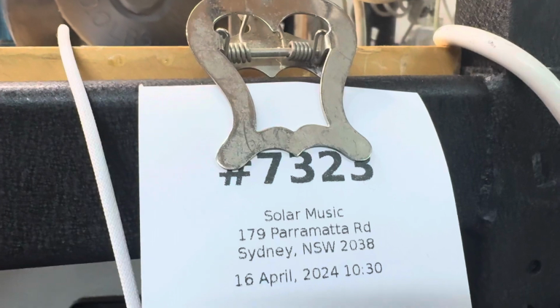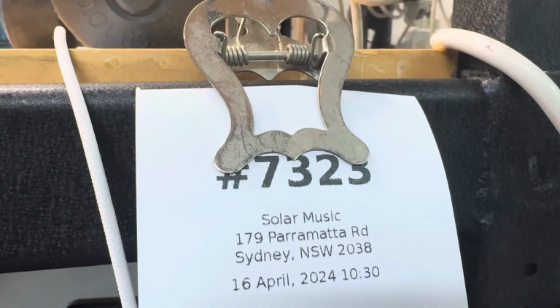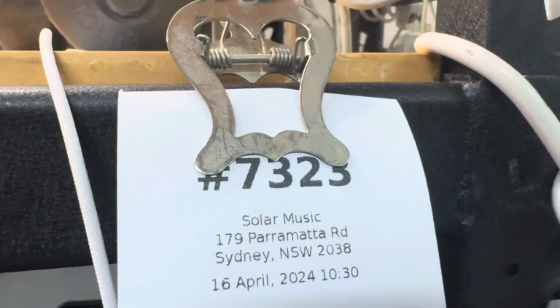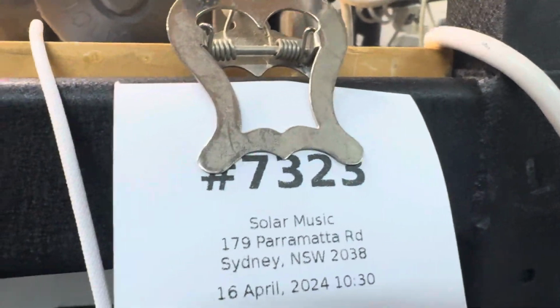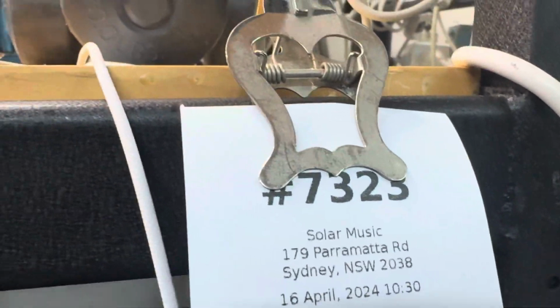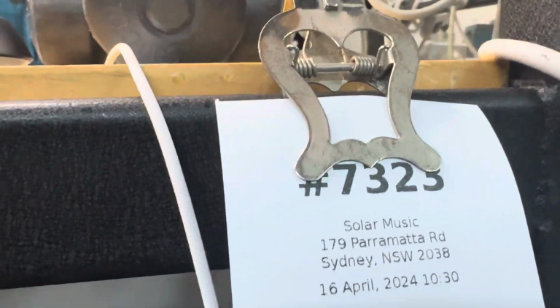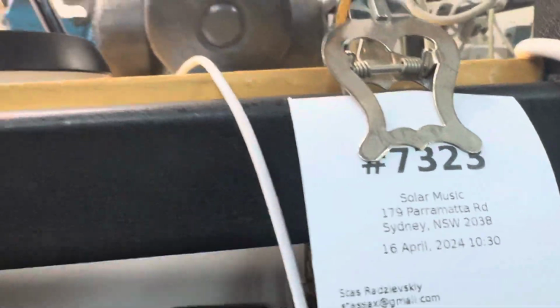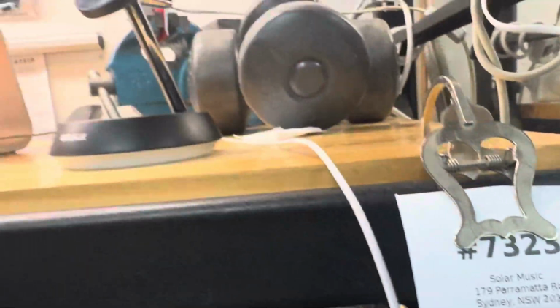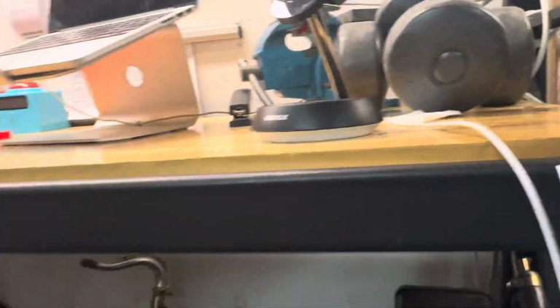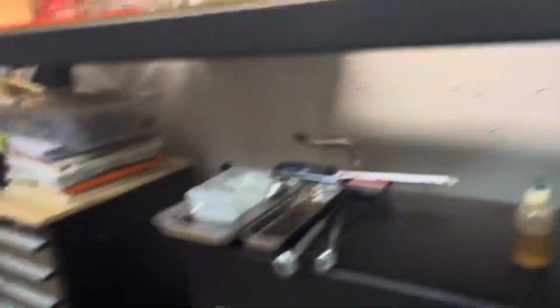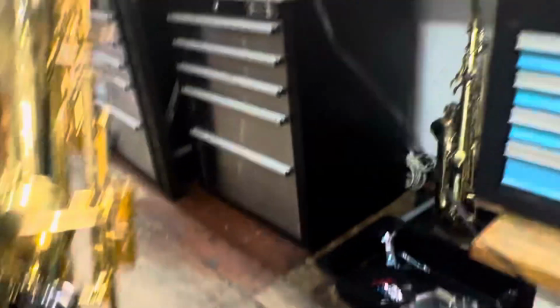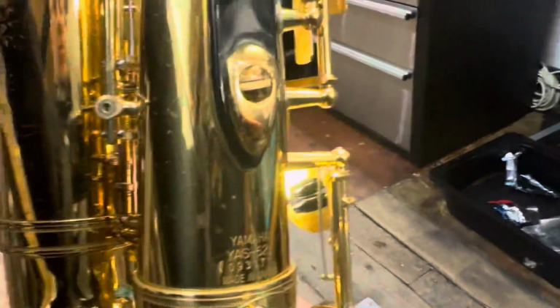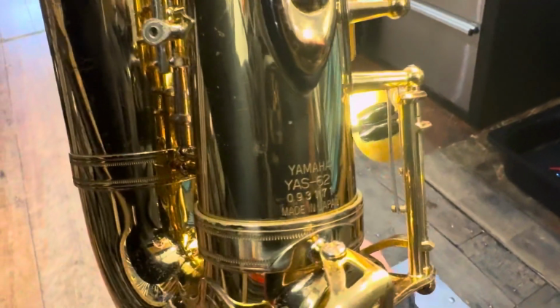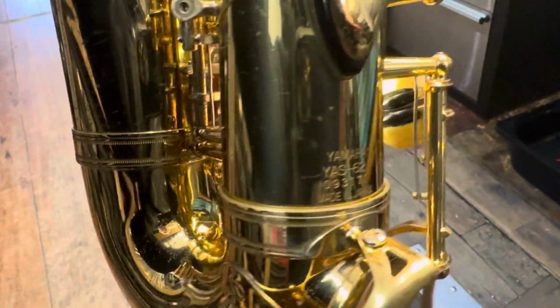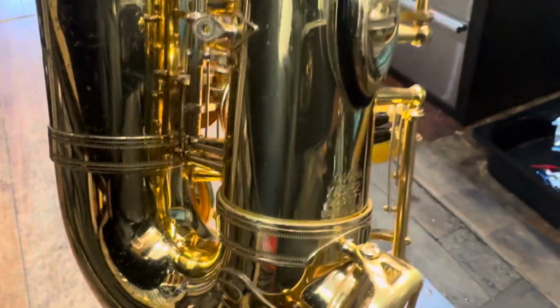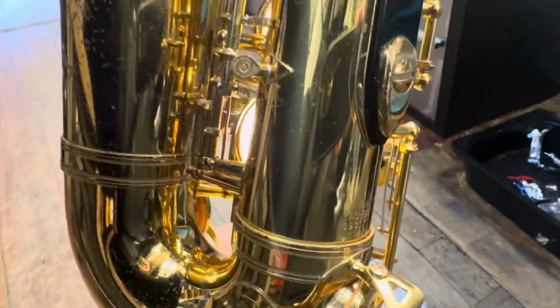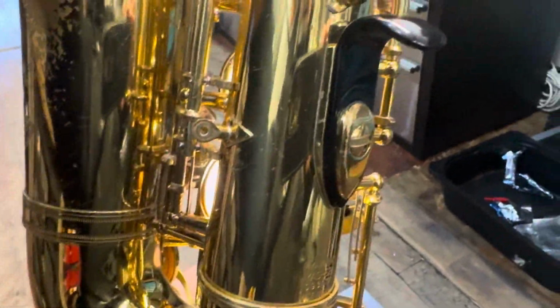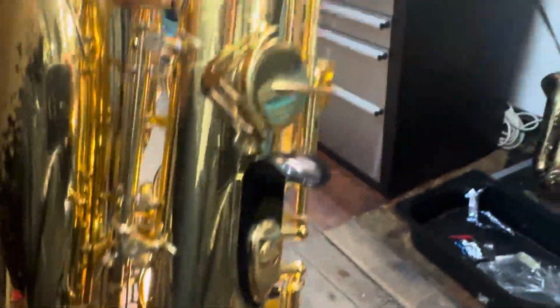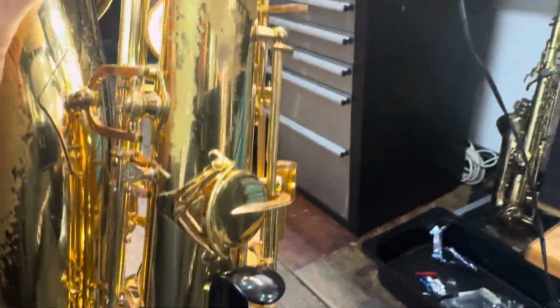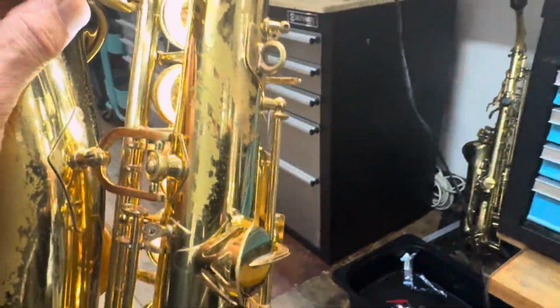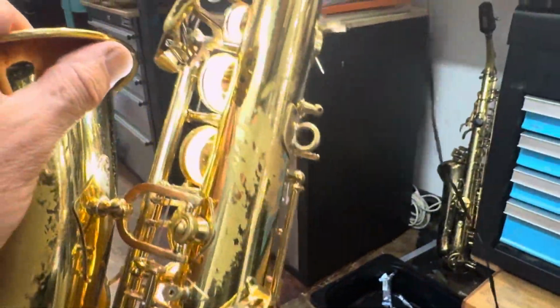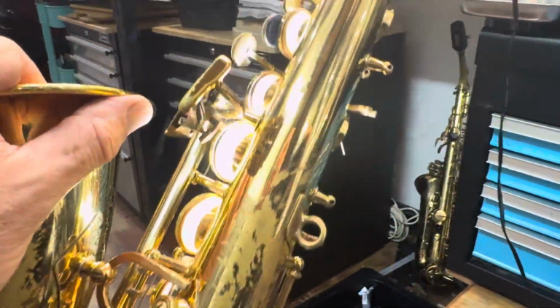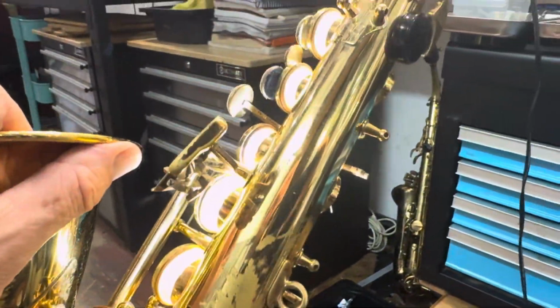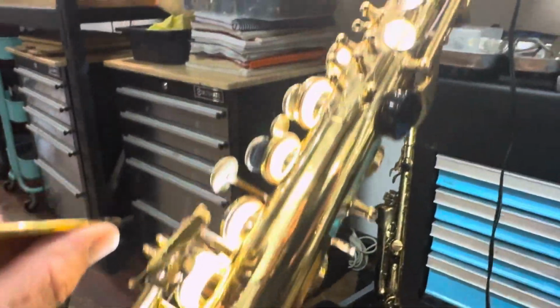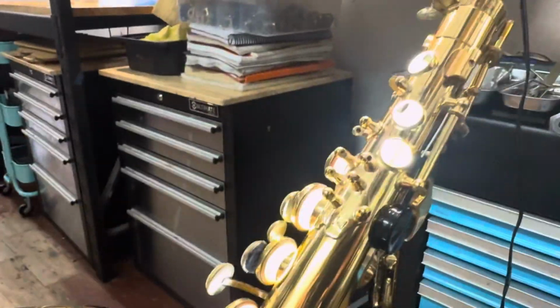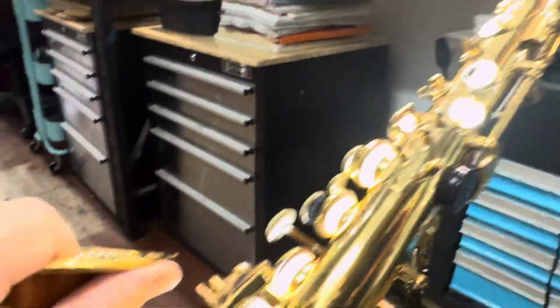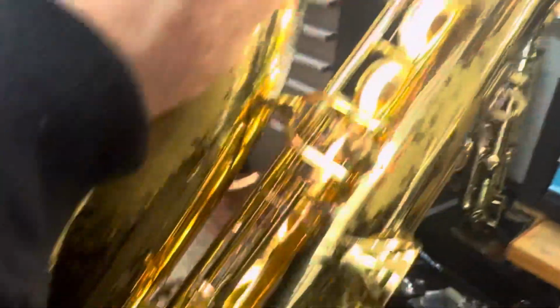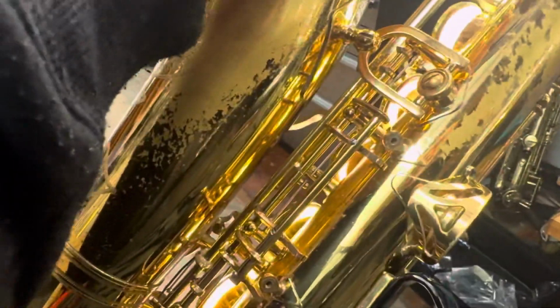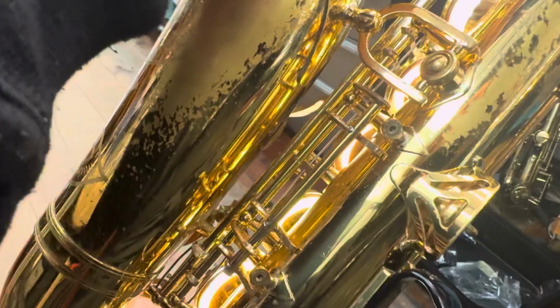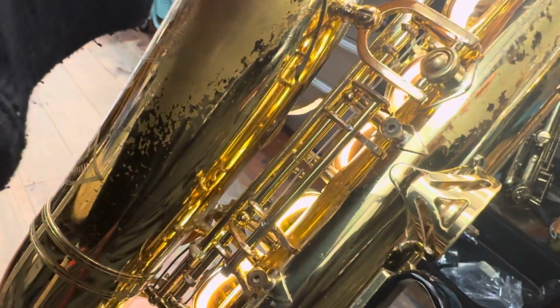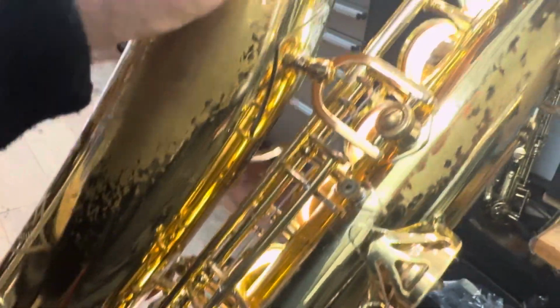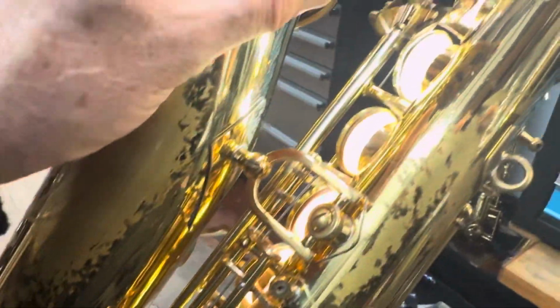We're over ticket 7-3-2-3. This is the 62 Alto. We're on the stacks, so just put it back together.